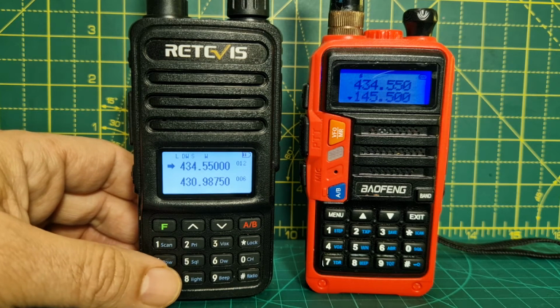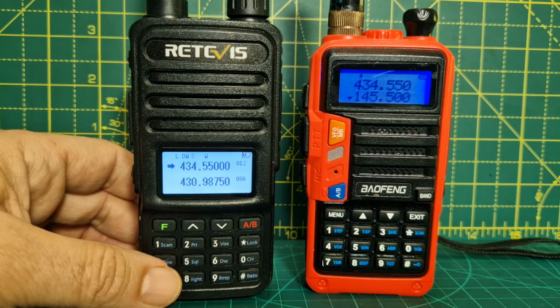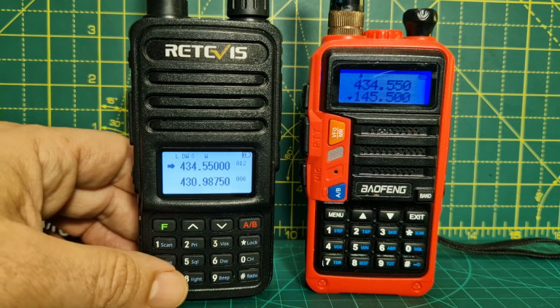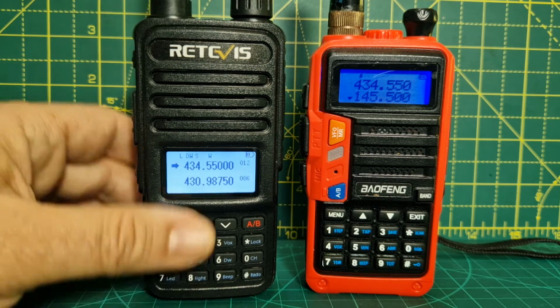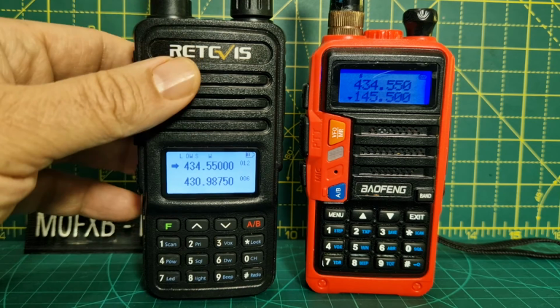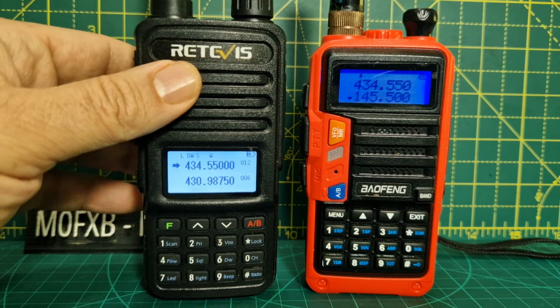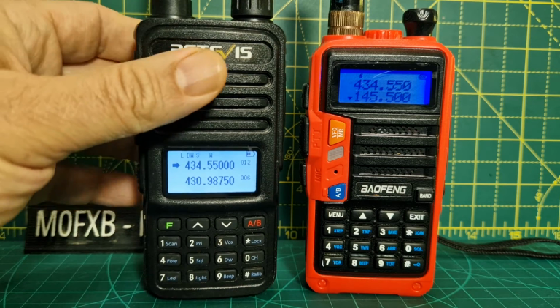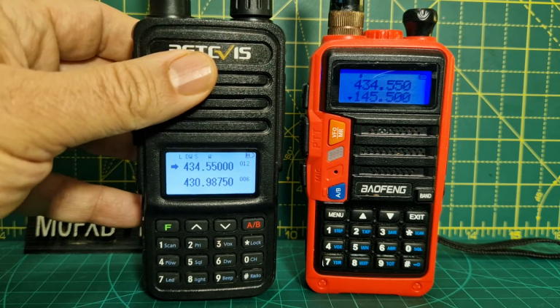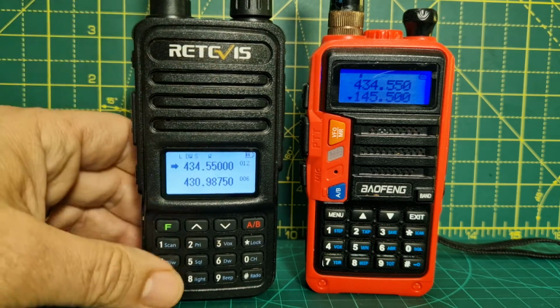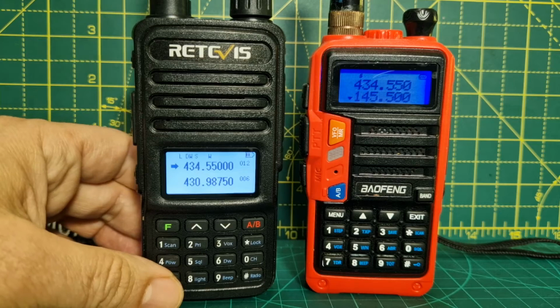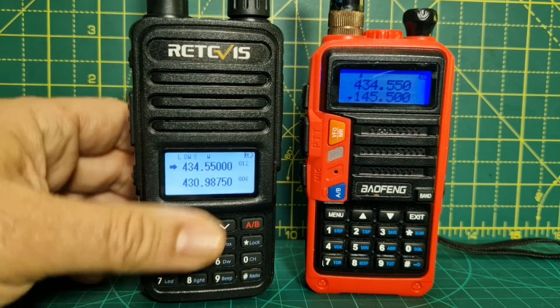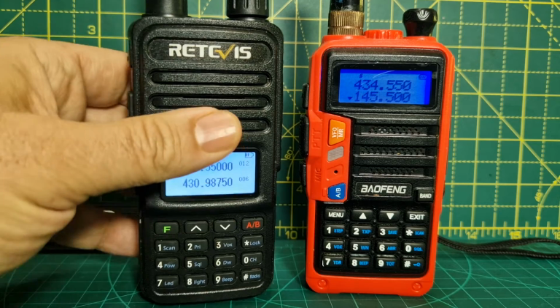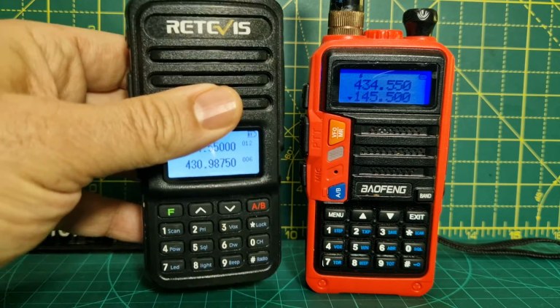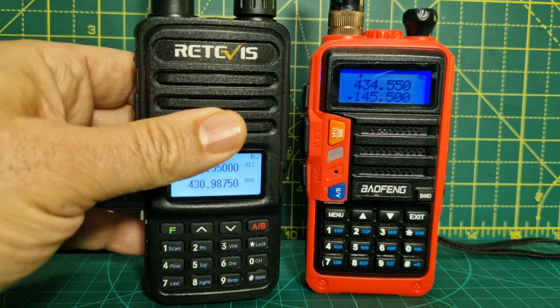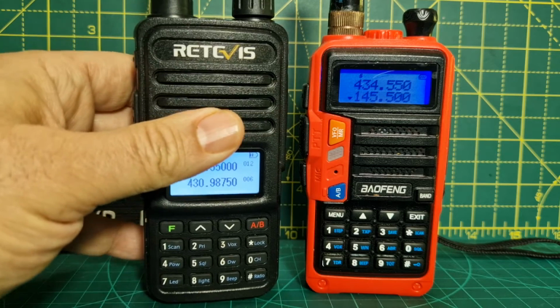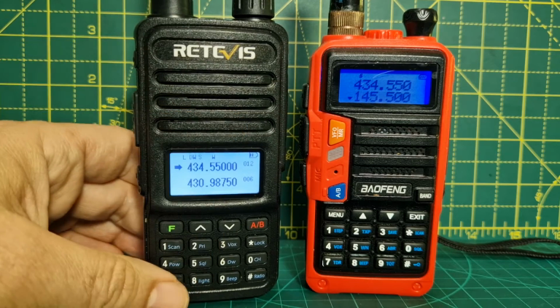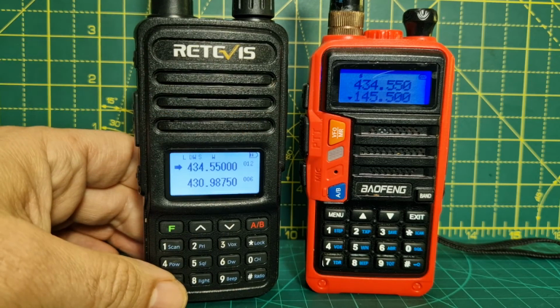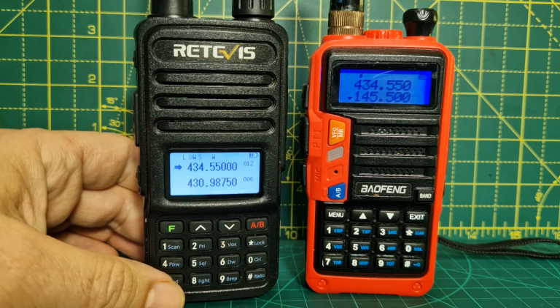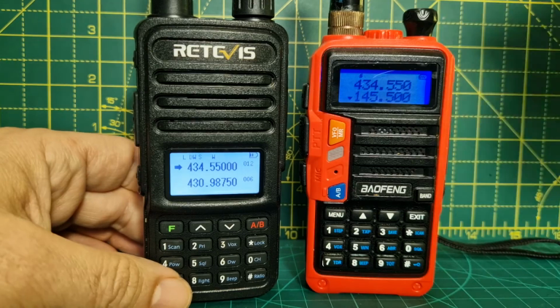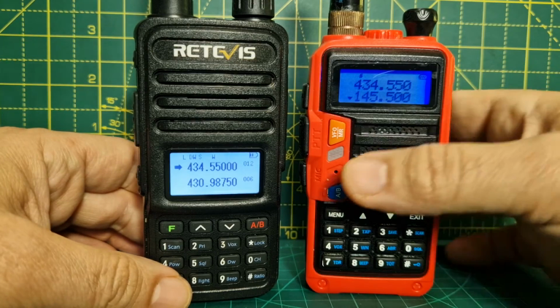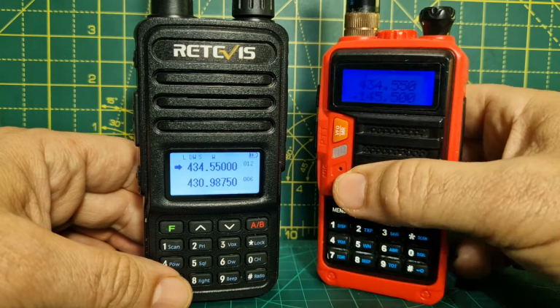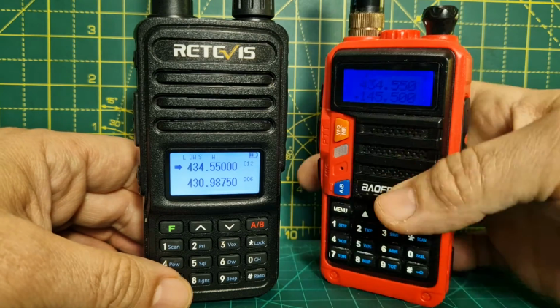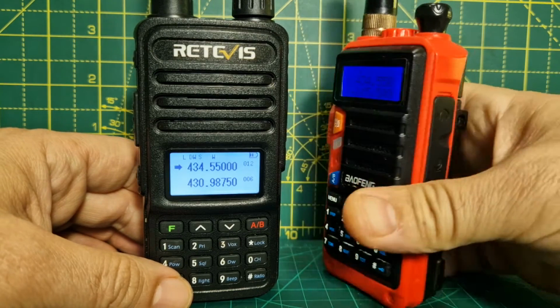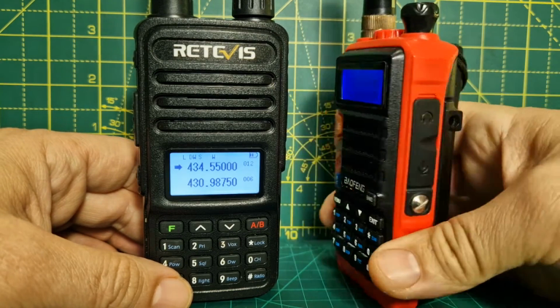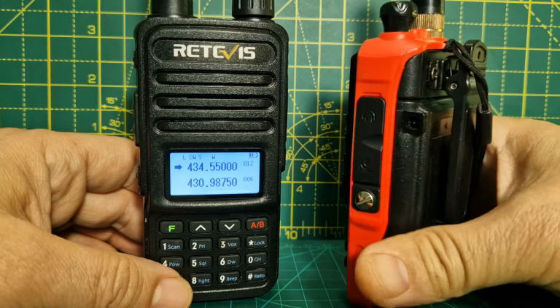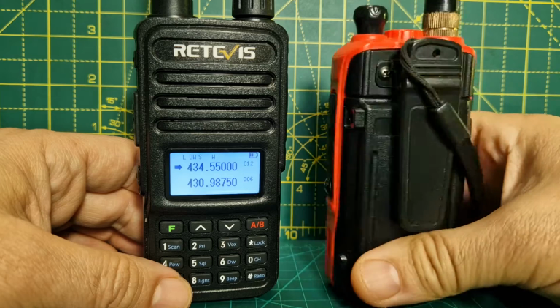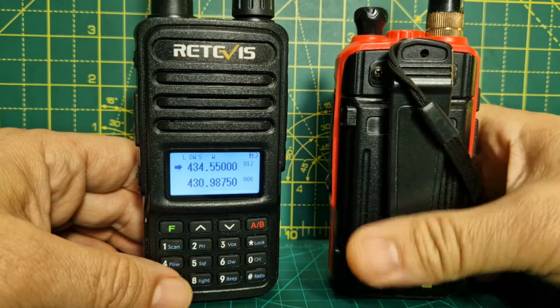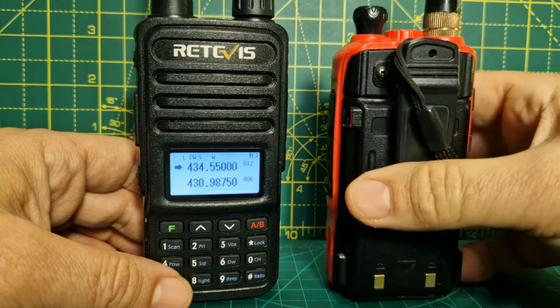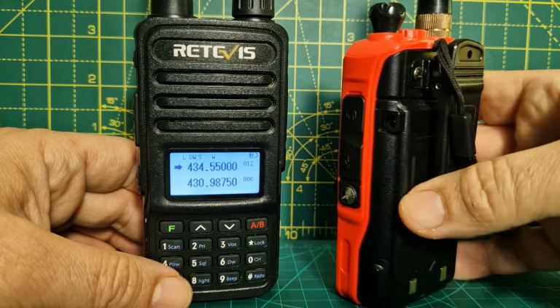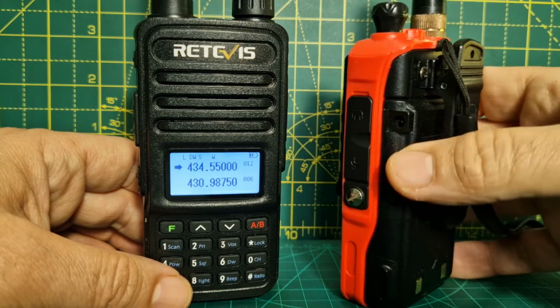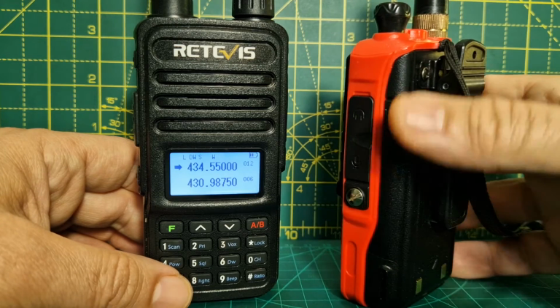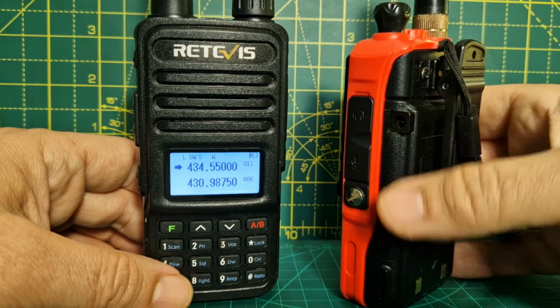But that's for a separate video. Overall, they're both good and they both work well. I'd say the RT85 feels better quality than the Baofeng, but the Baofeng is still really good — I'm very happy with the Baofeng.